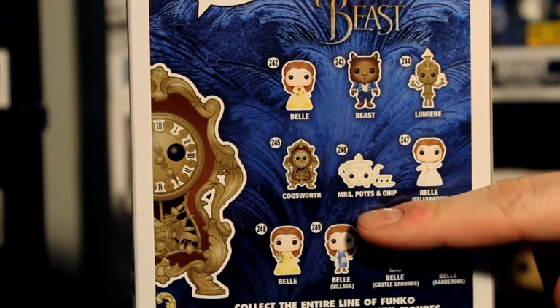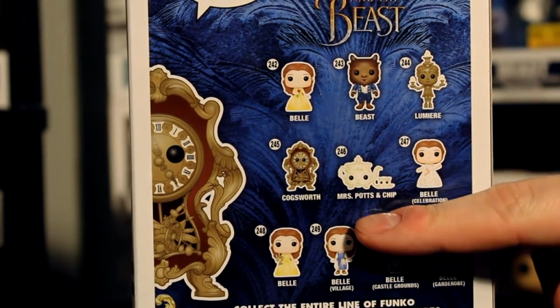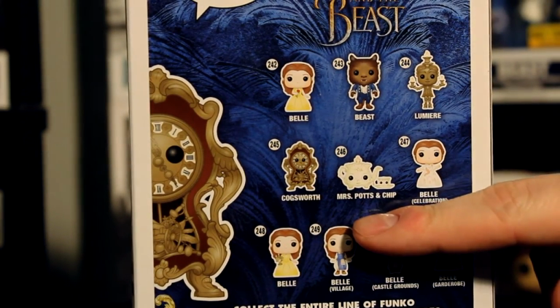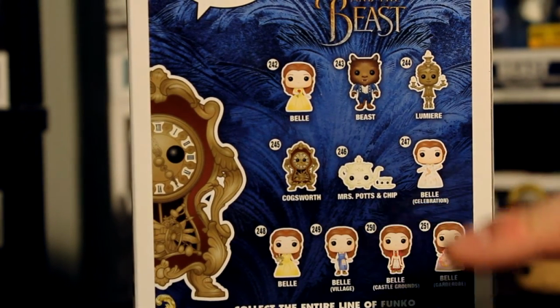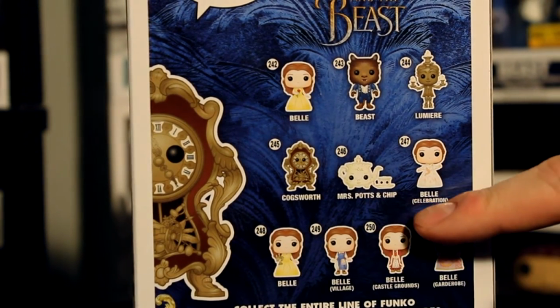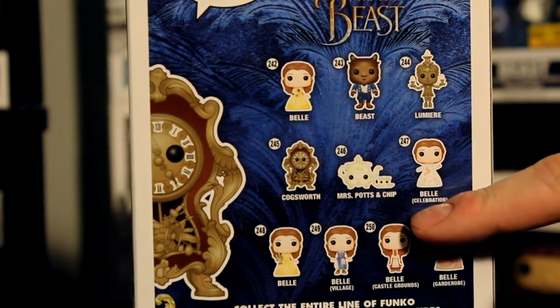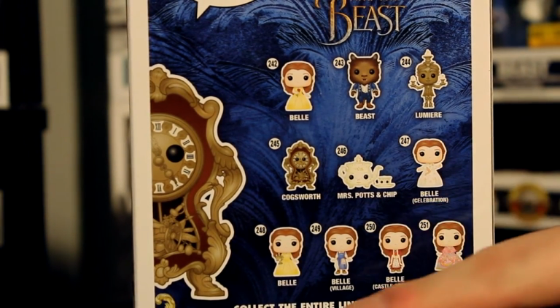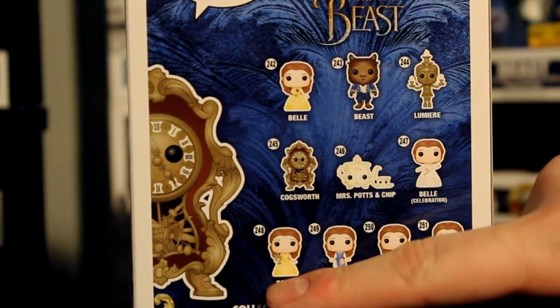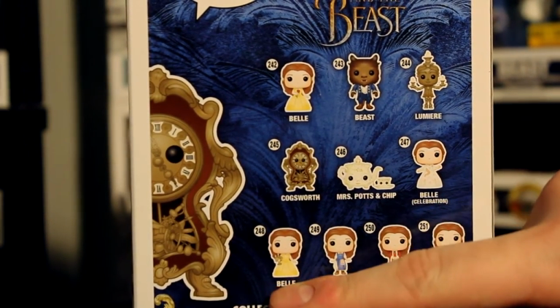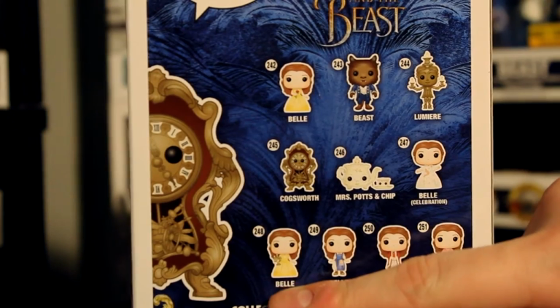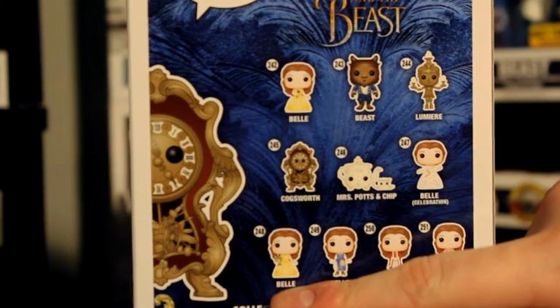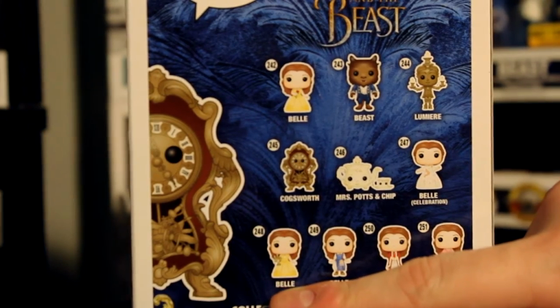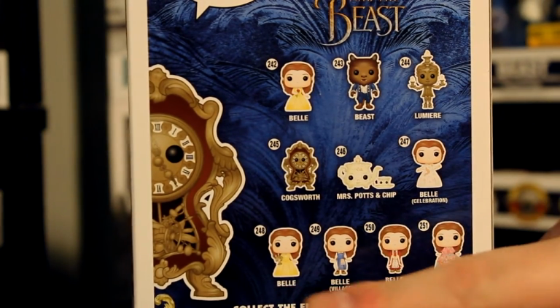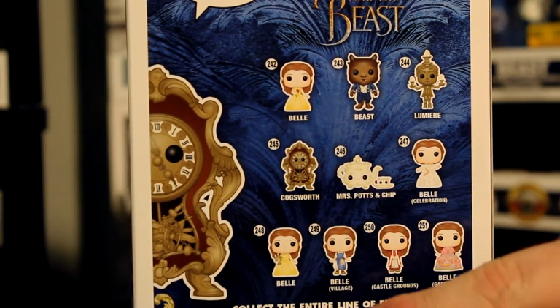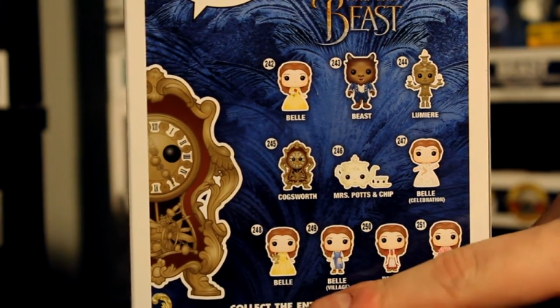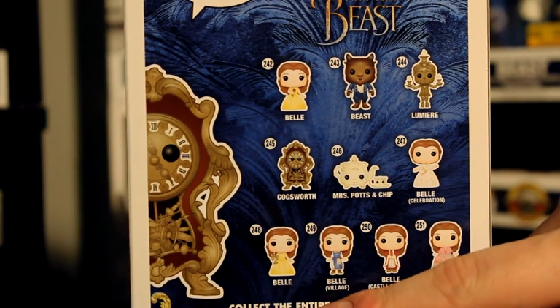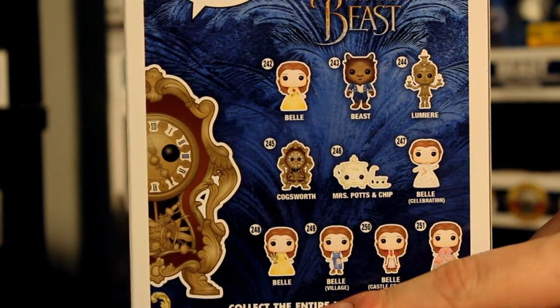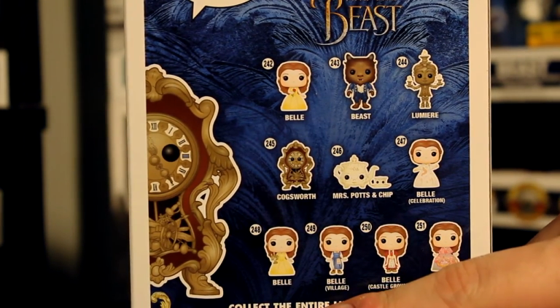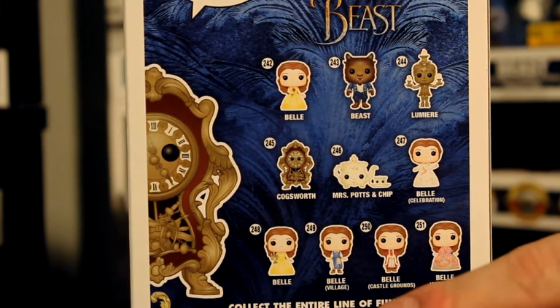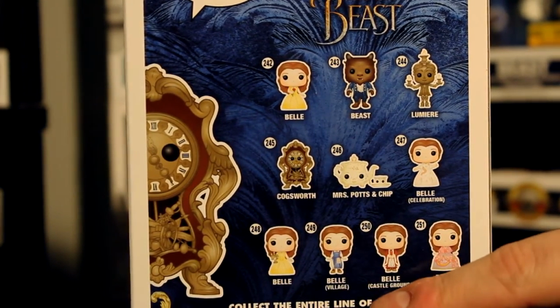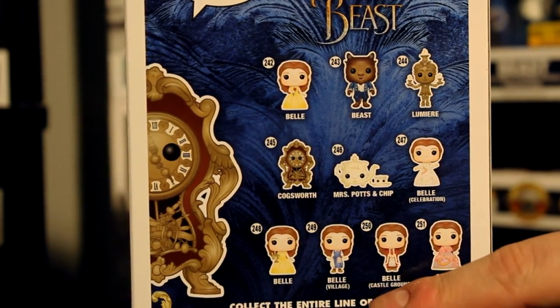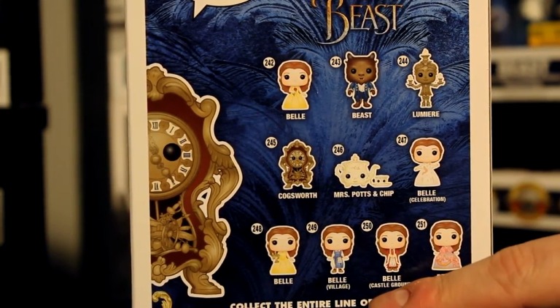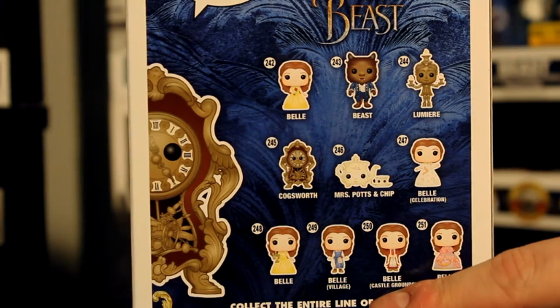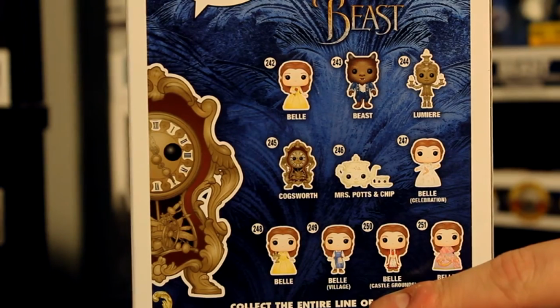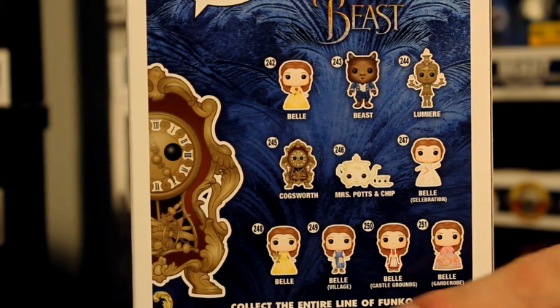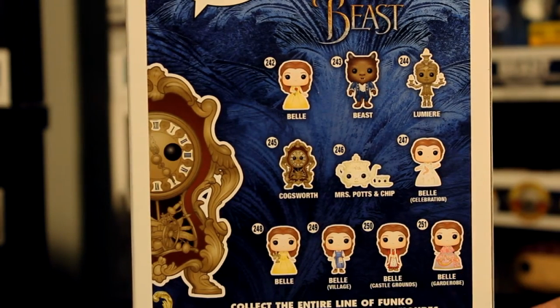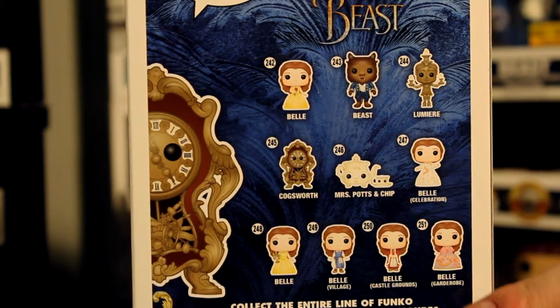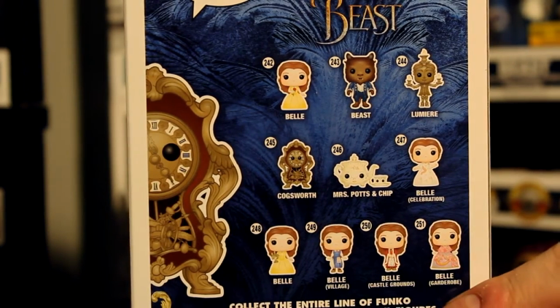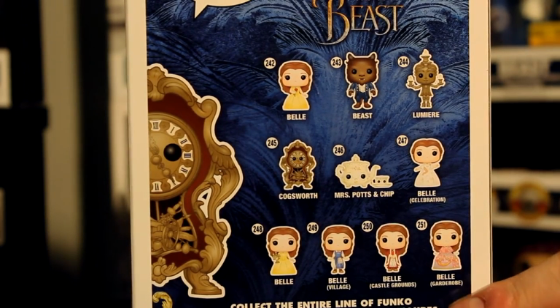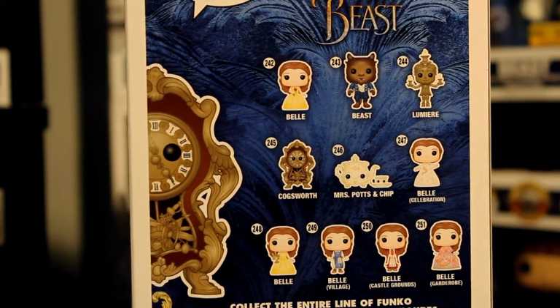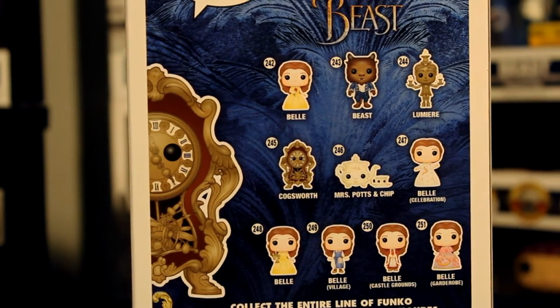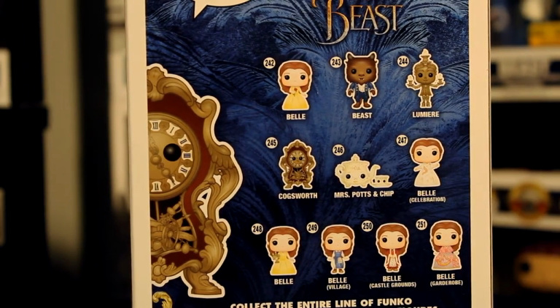On the back we also have Mrs. Potts, Chip, Celebration Belle, Belle with the Candlestick which is a Barnes and Noble exclusive, Villager Belle which is a Walmart exclusive, Castle Grounds Belle which is an FYE exclusive, and Garter Road Belle which is still to be announced.